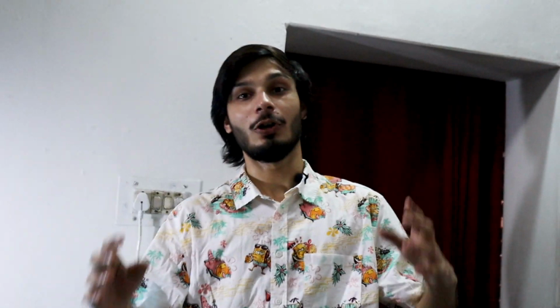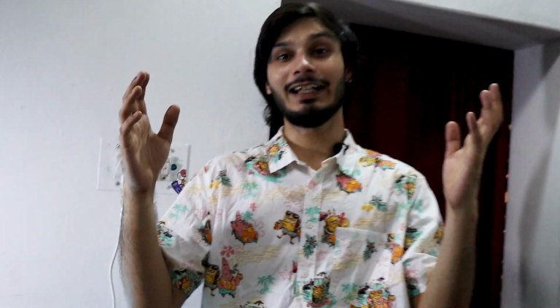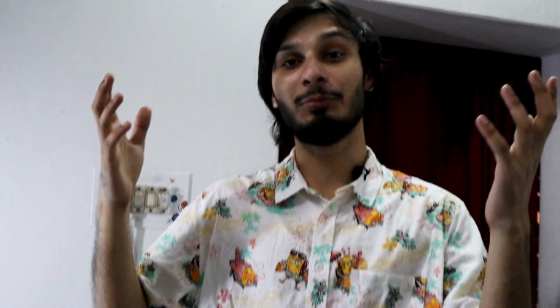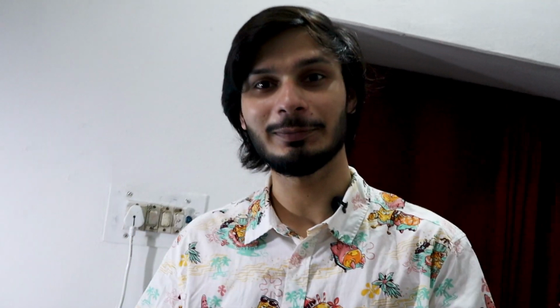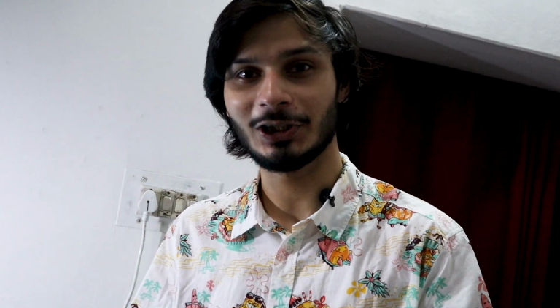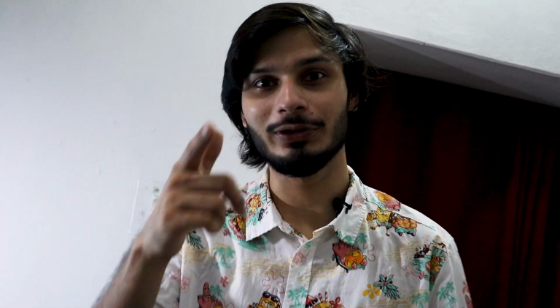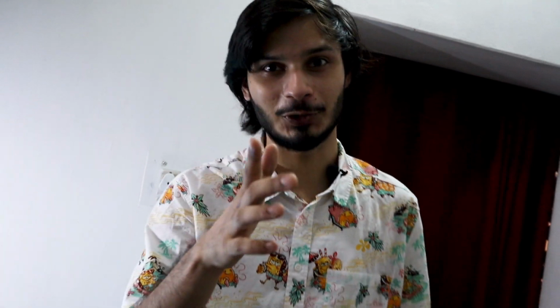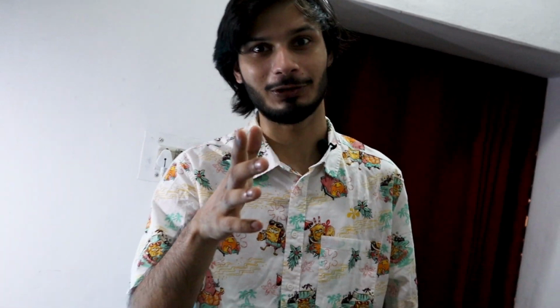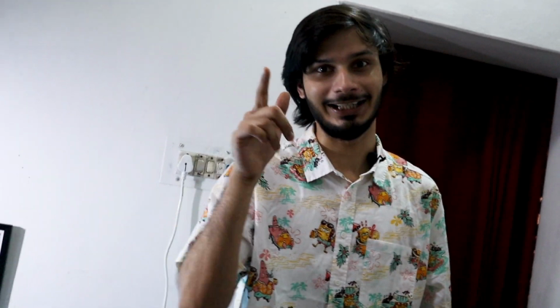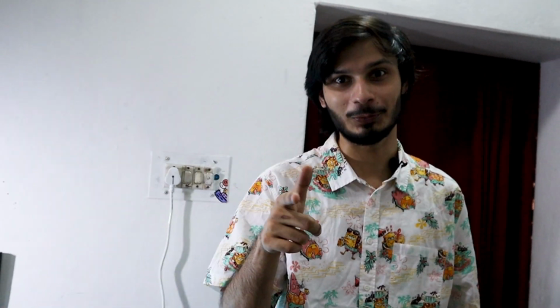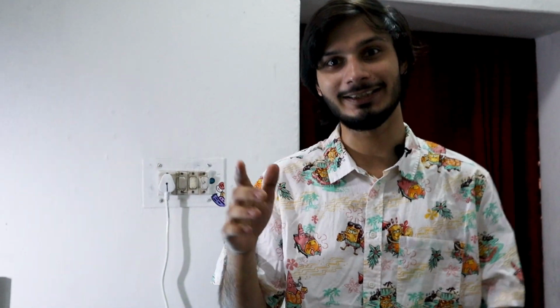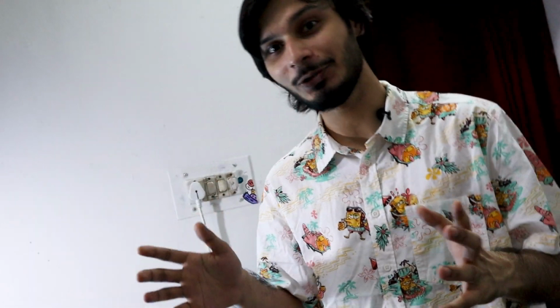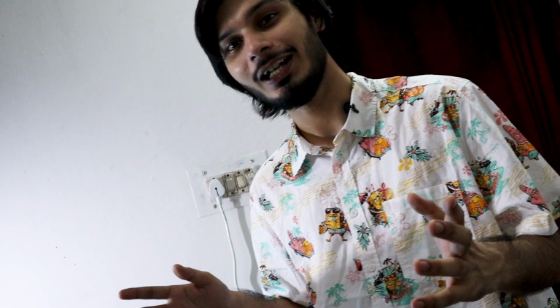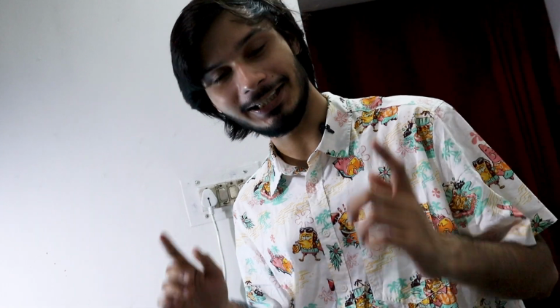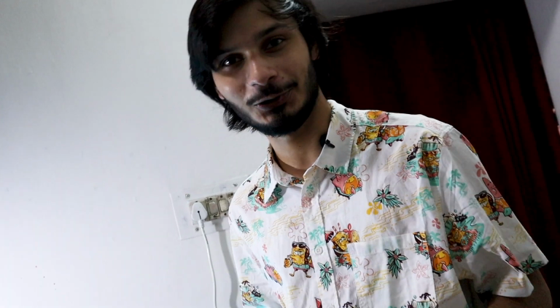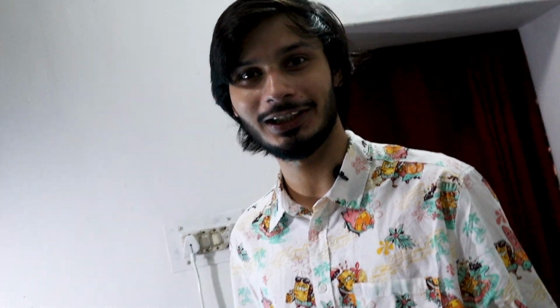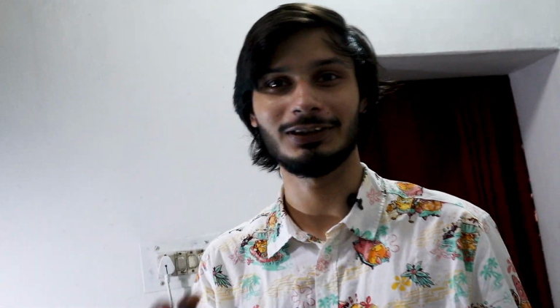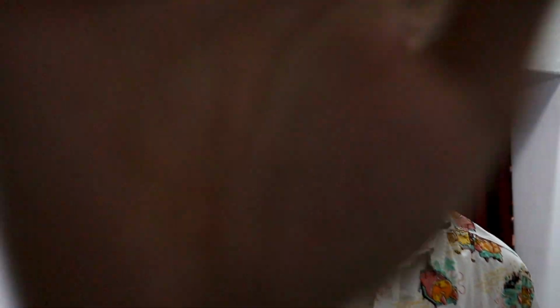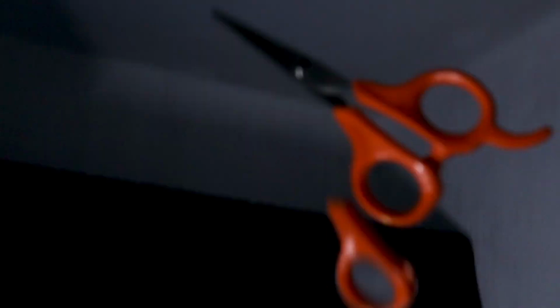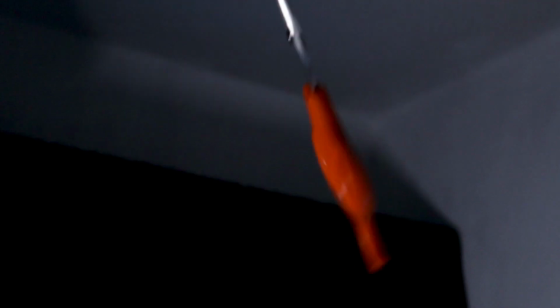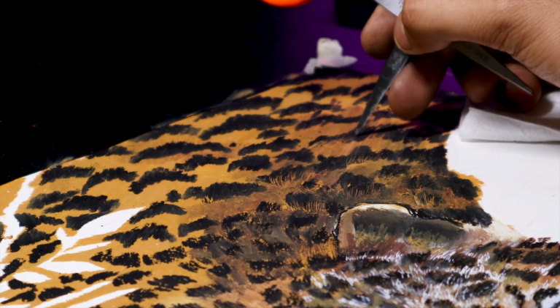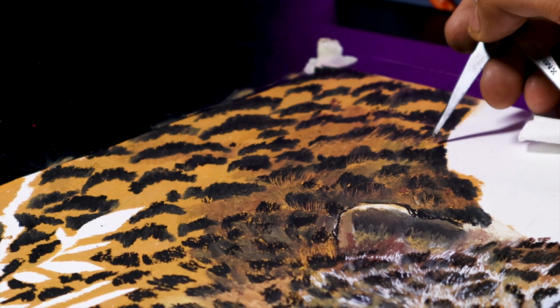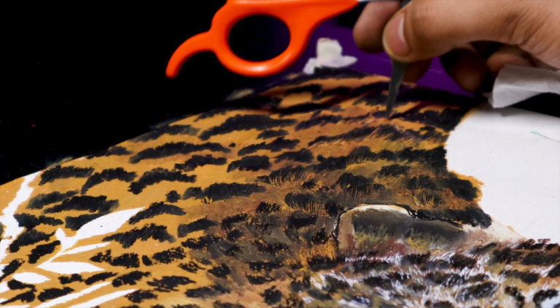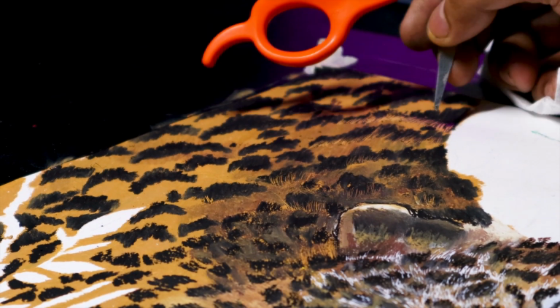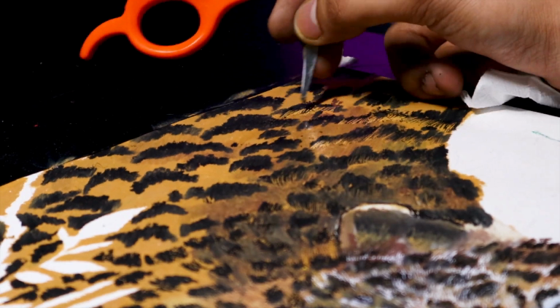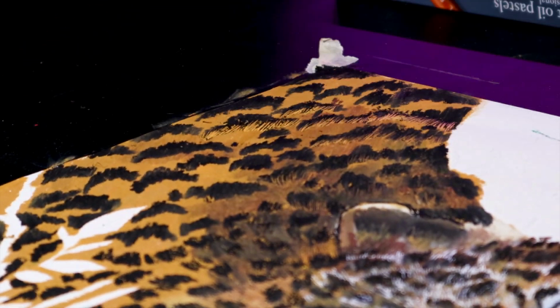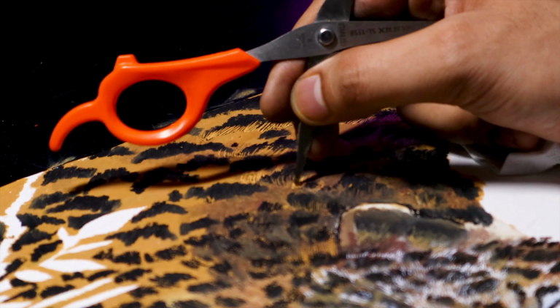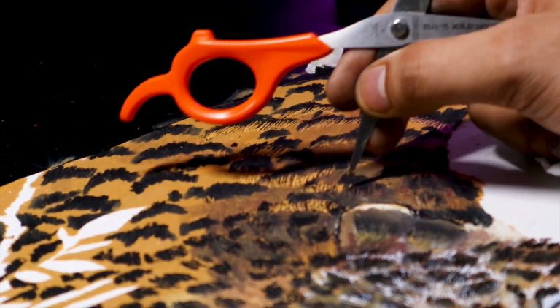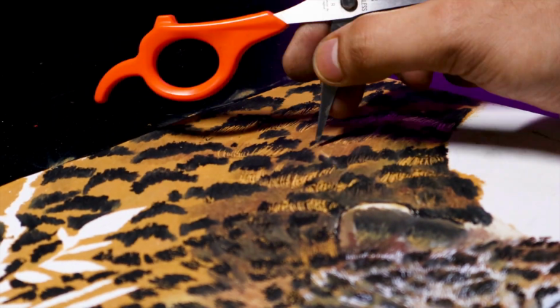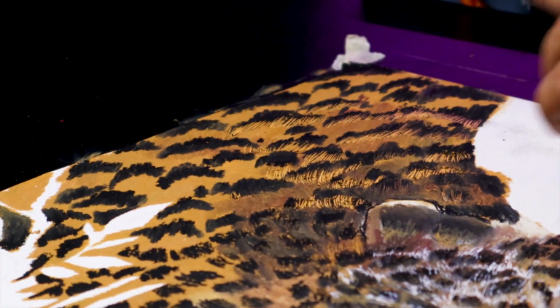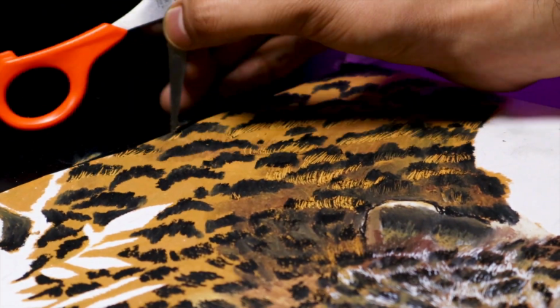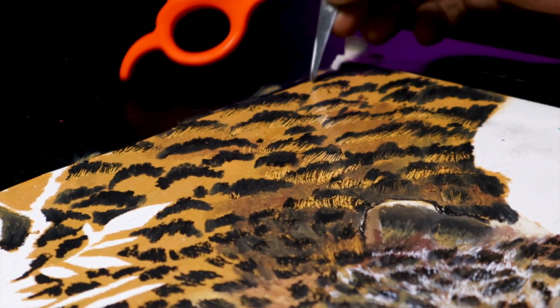Alright guys, I'll tell you about that in the next video, but in this video it's day 2 and let's continue with the artwork. Right now I'm using a pair of scissors to make those fine hair lines.